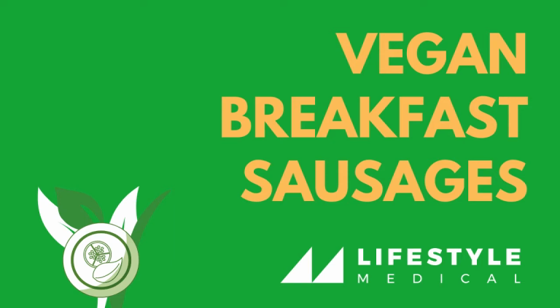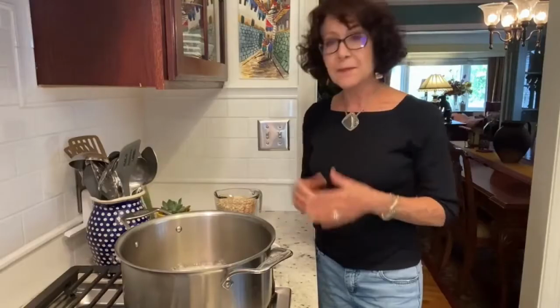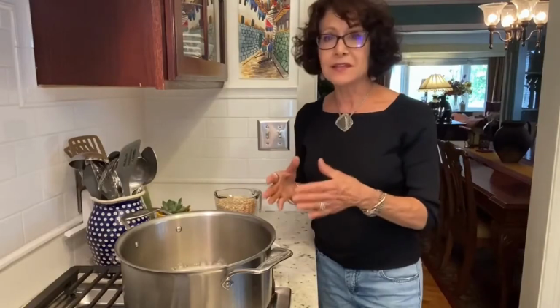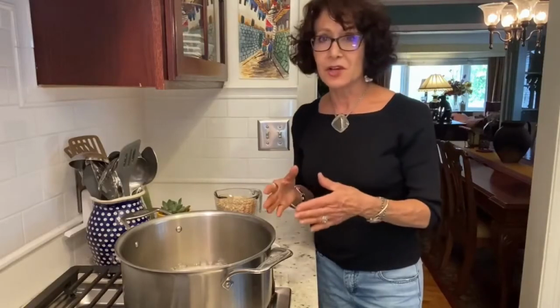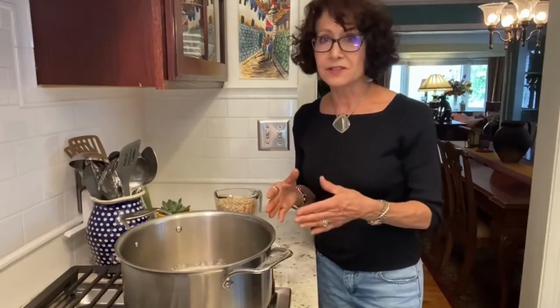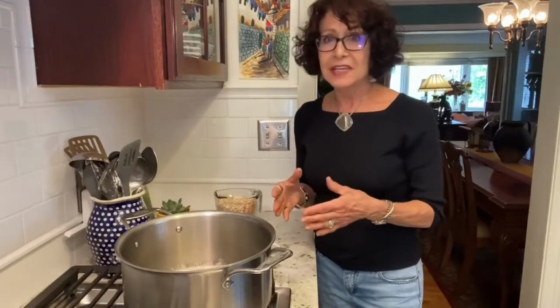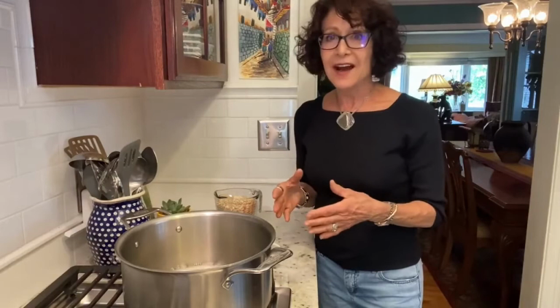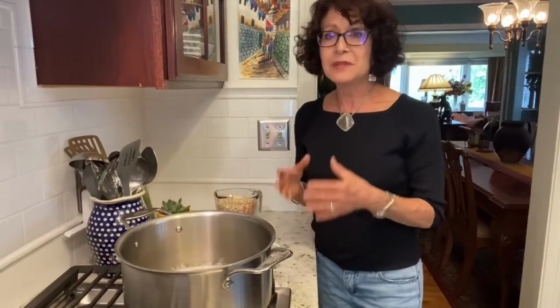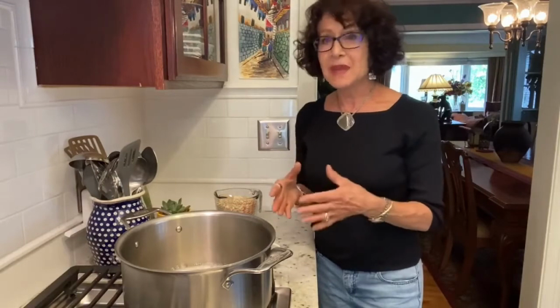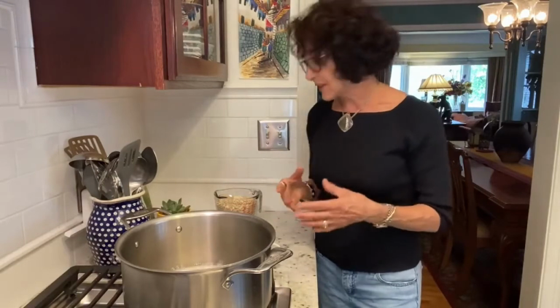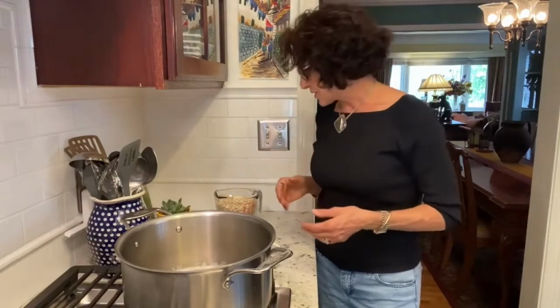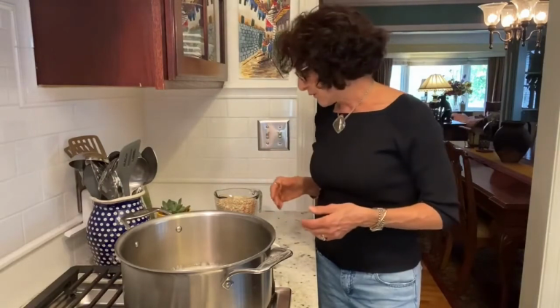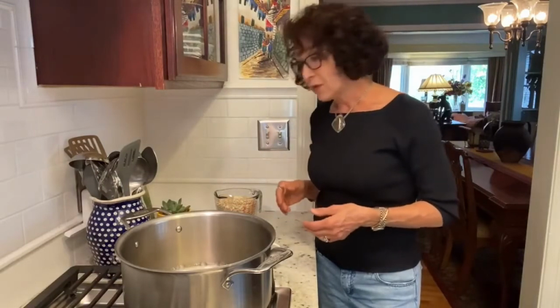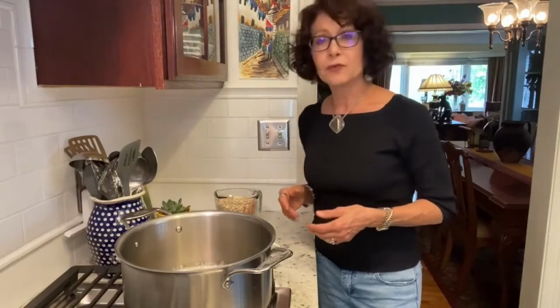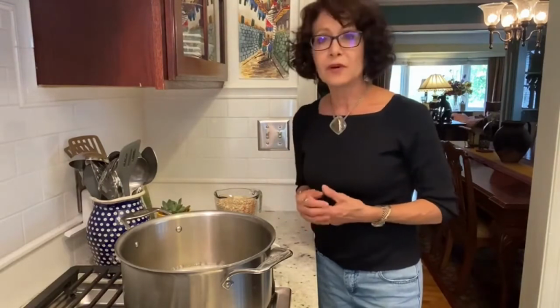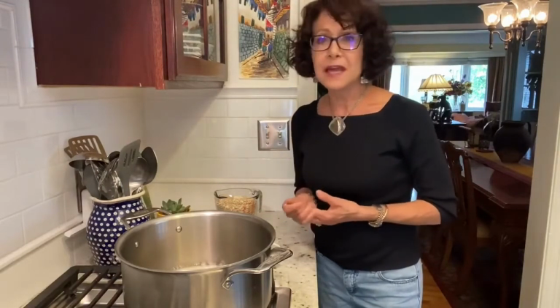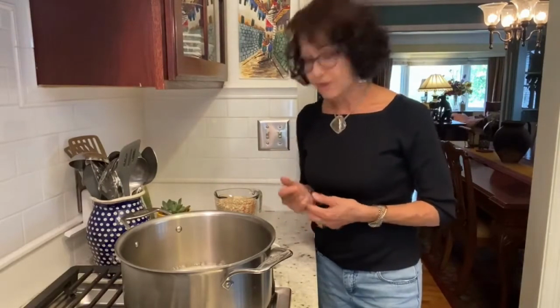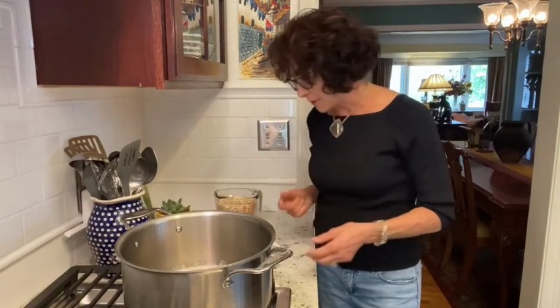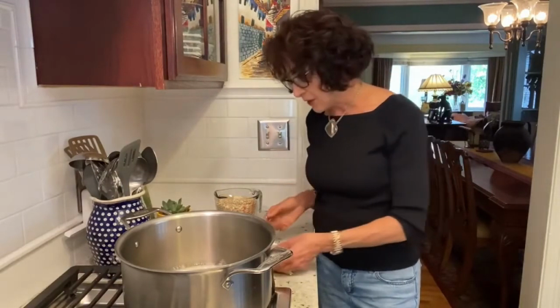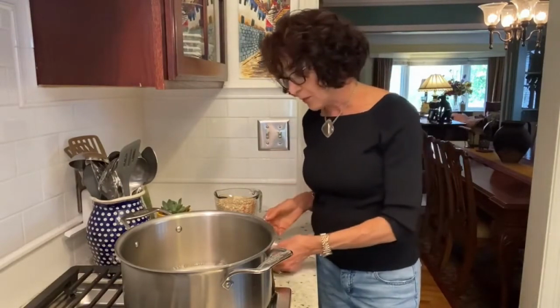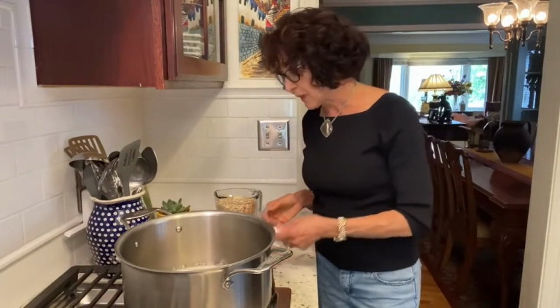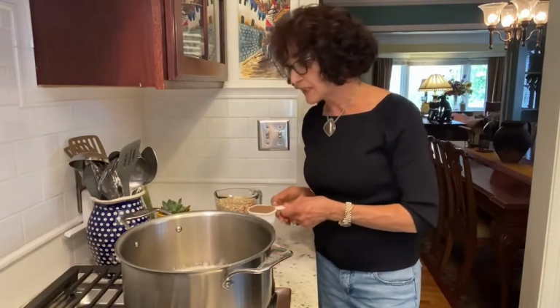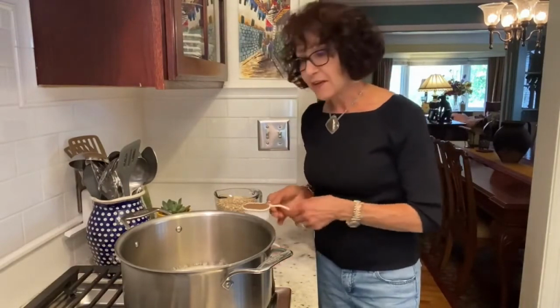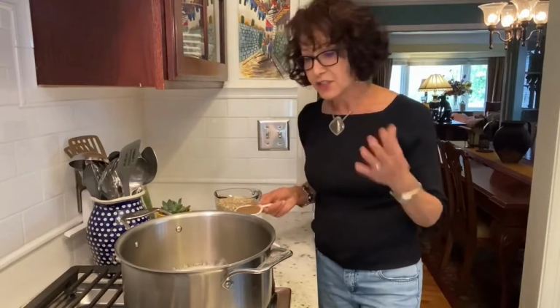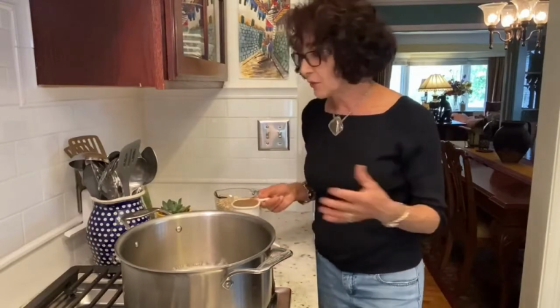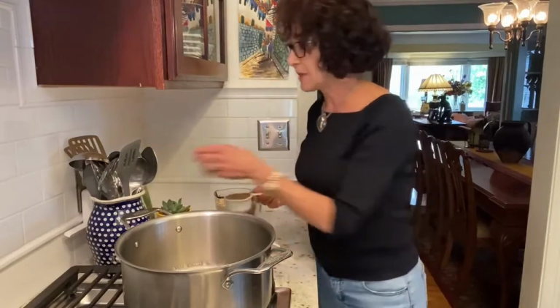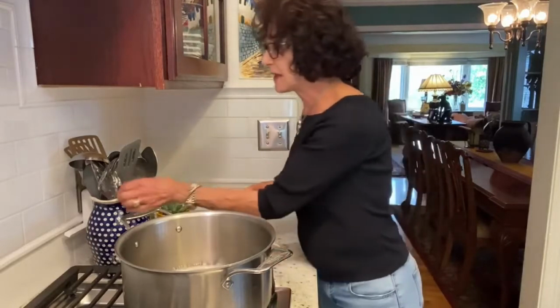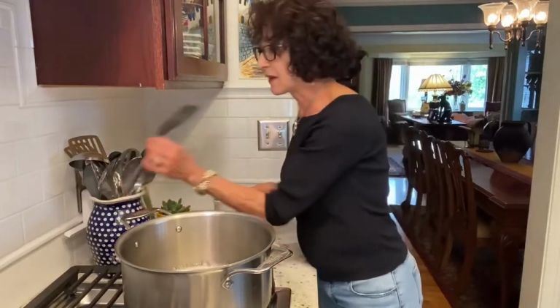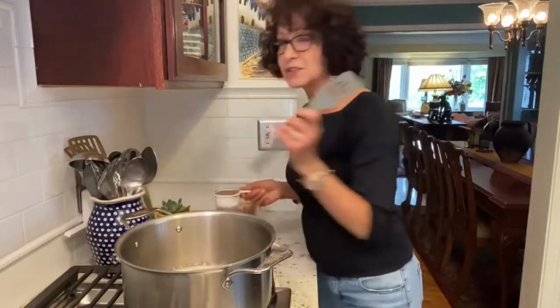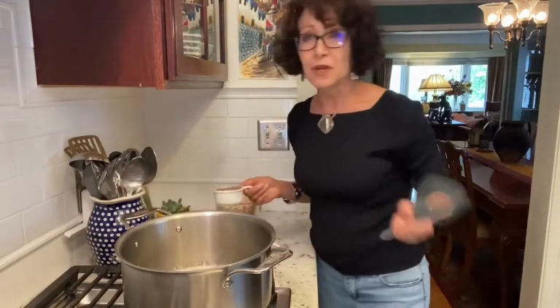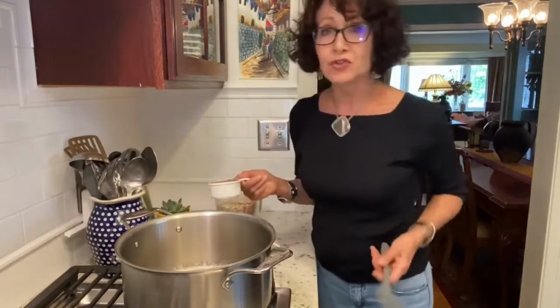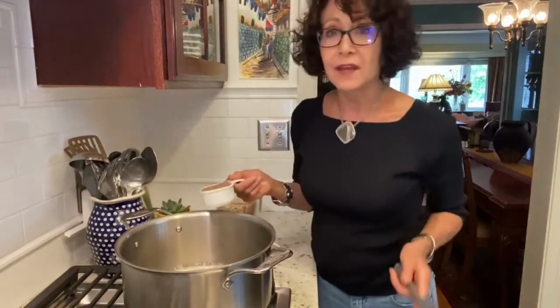I'm making sausage. I wouldn't be making sausage if it hadn't worked for Tammy of Nutmeg Notebook, because this is her recipe and I thought I'm going to try it.